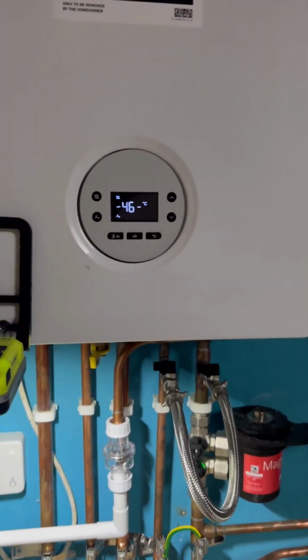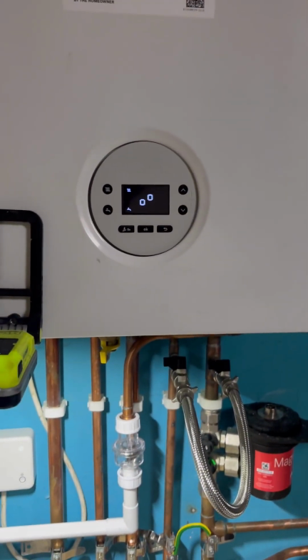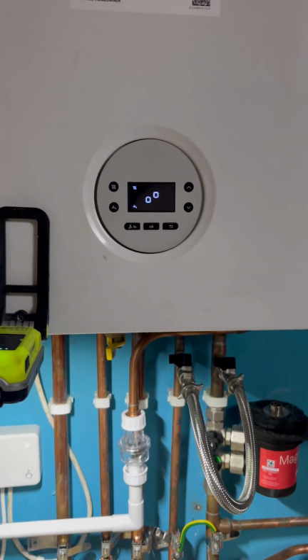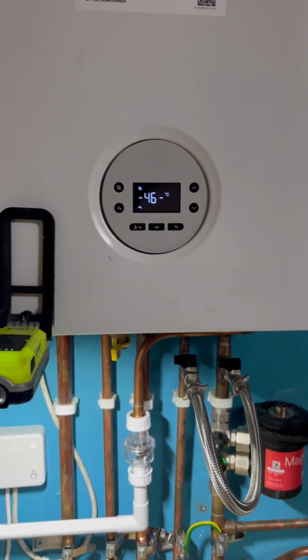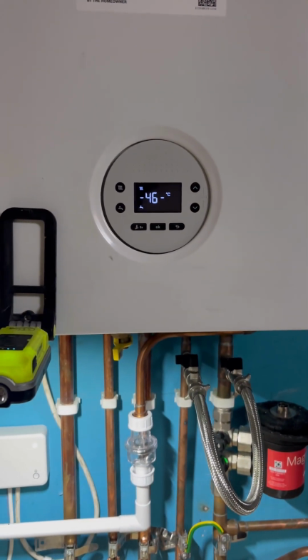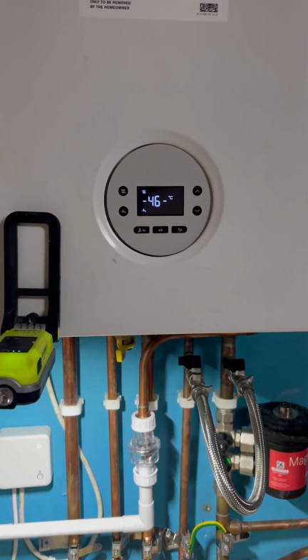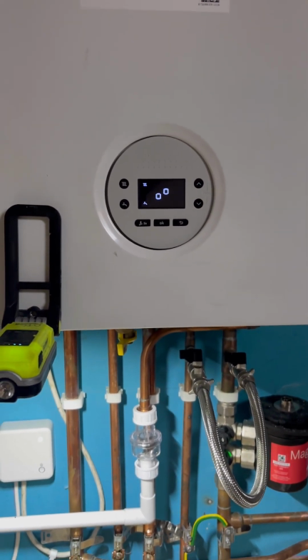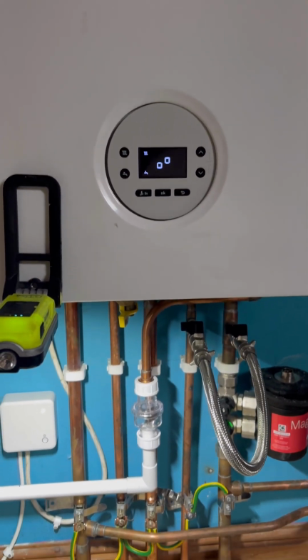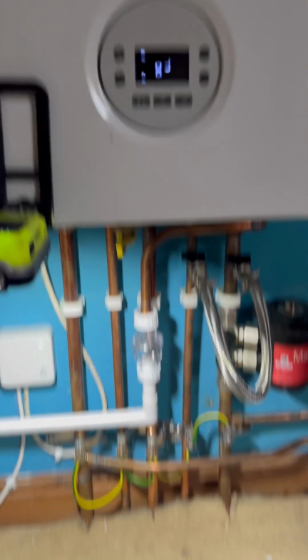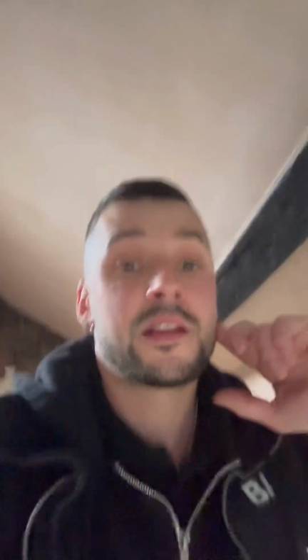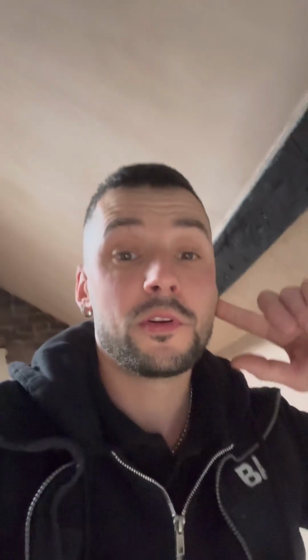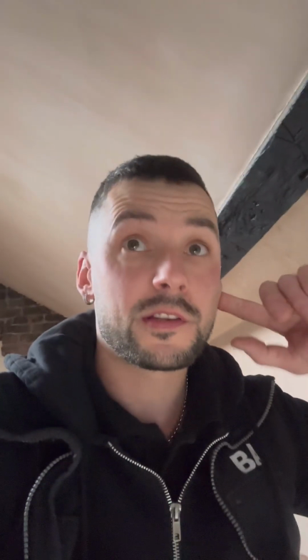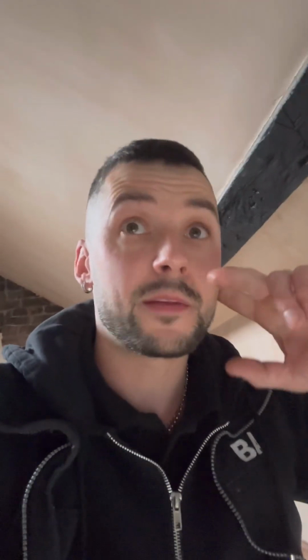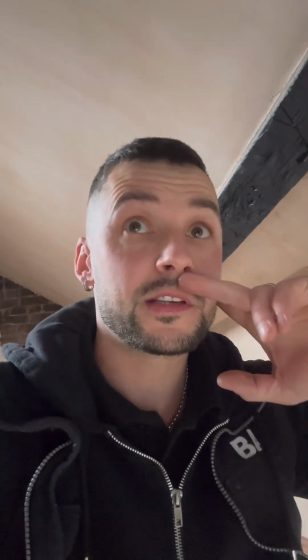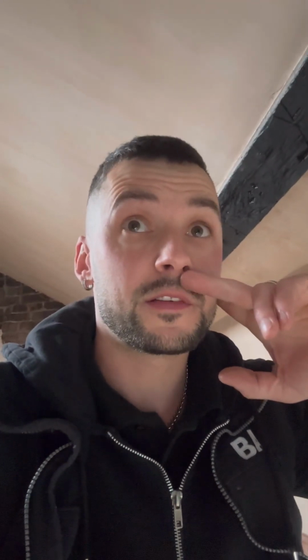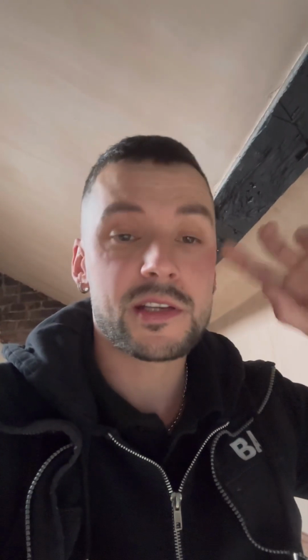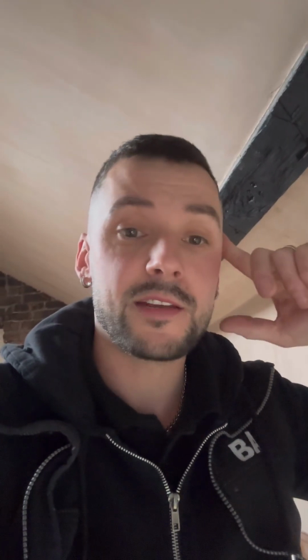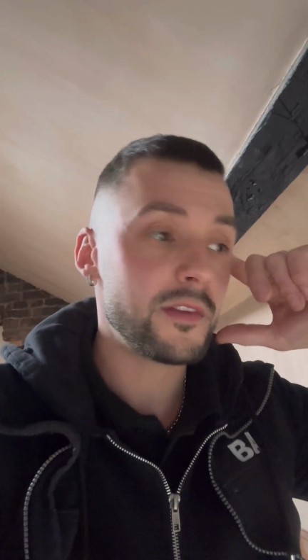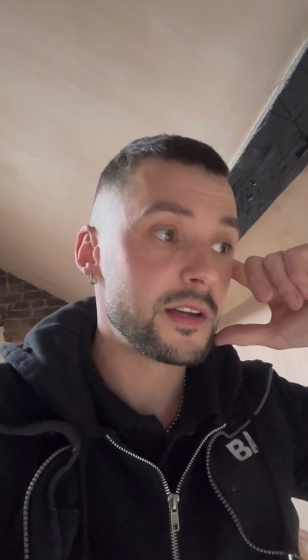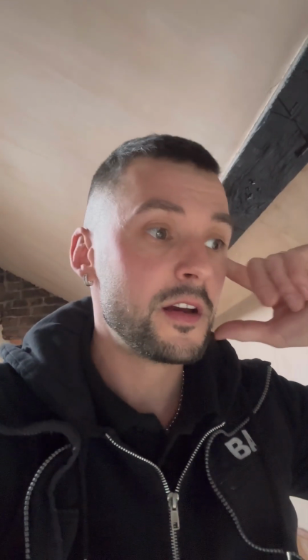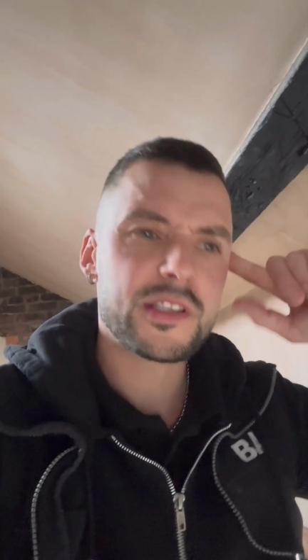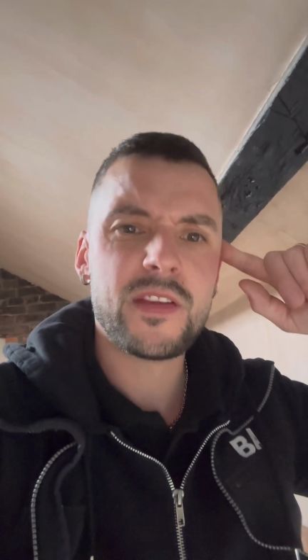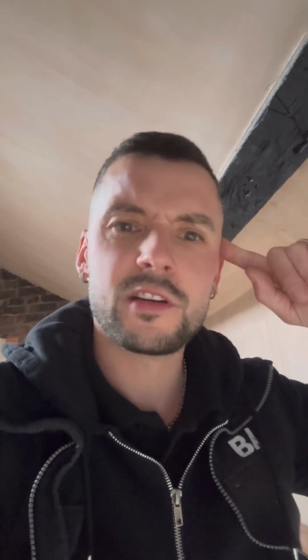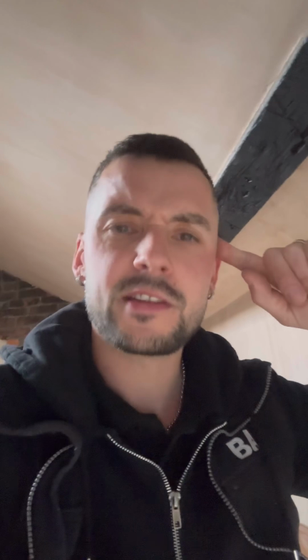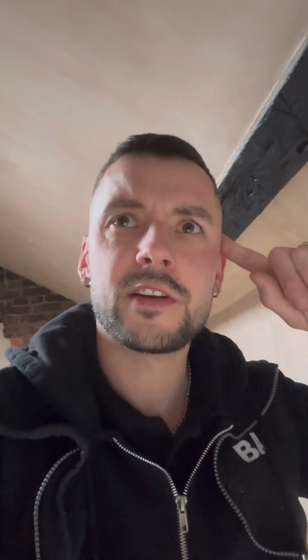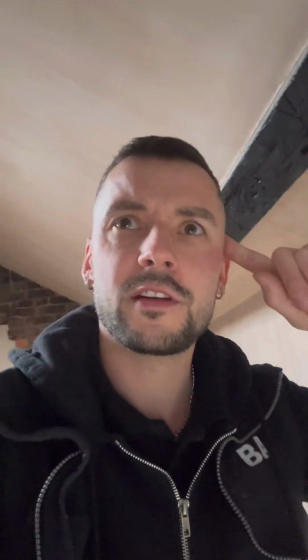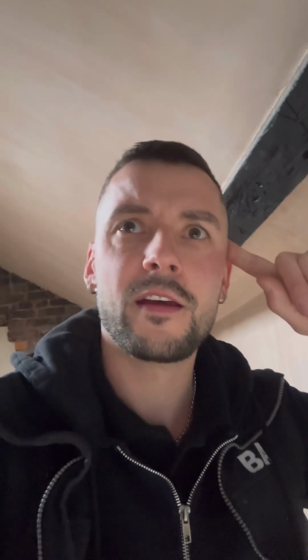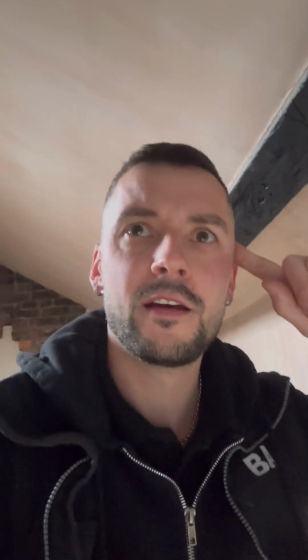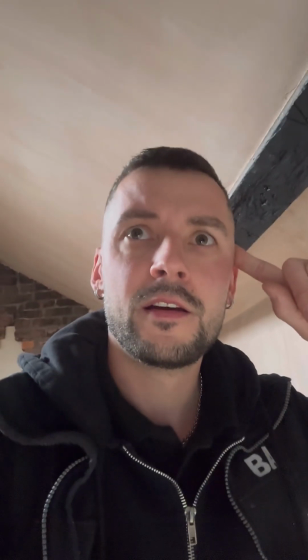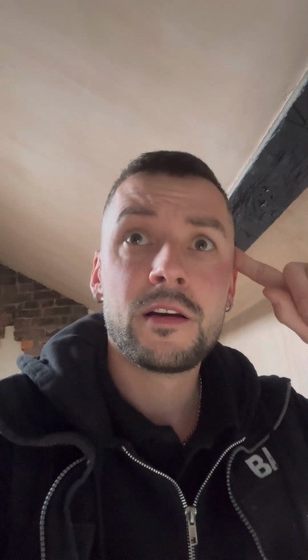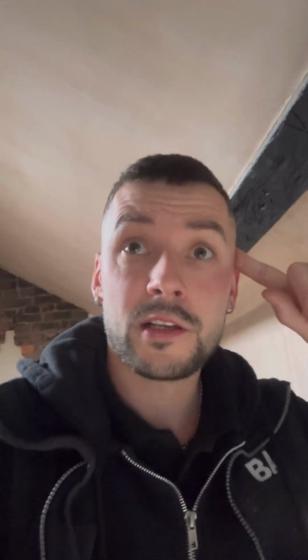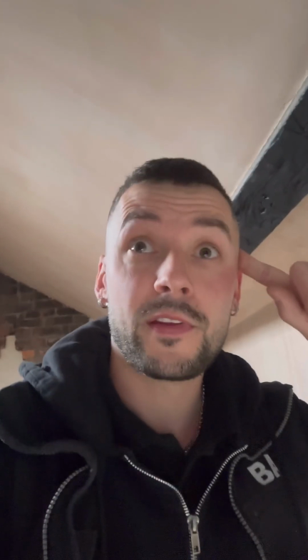The boiler's still doing its air purge mode, so I'll have to wait for that. That's purely because we've had the power turned off to it — it's a safety feature. So let's wait for that.